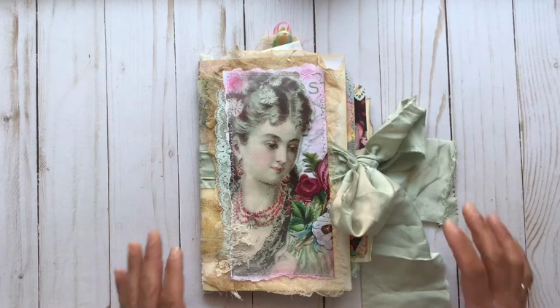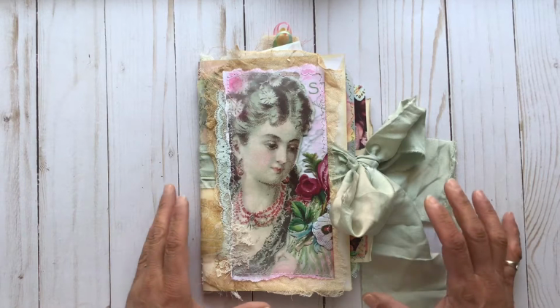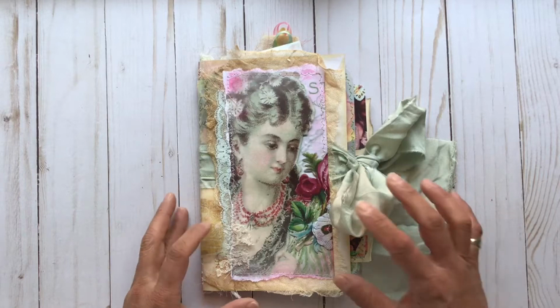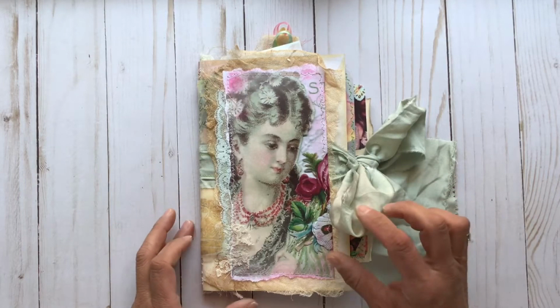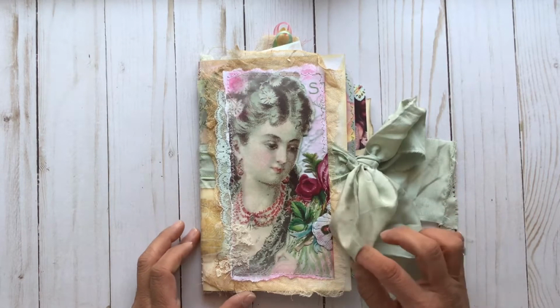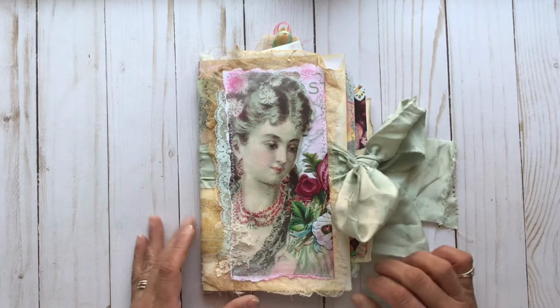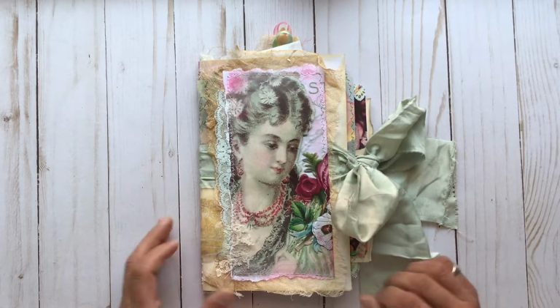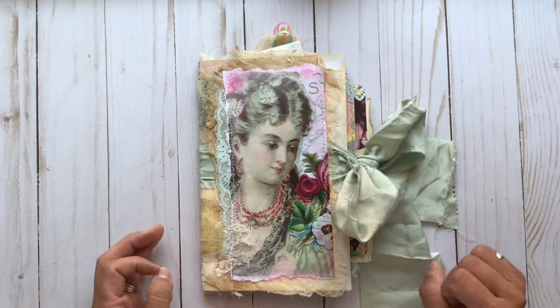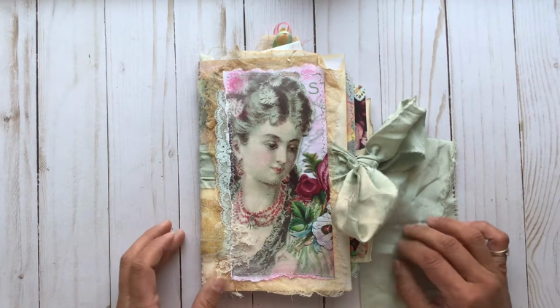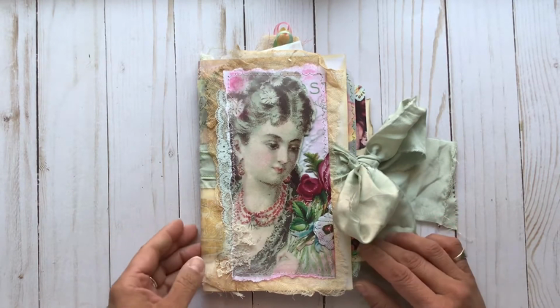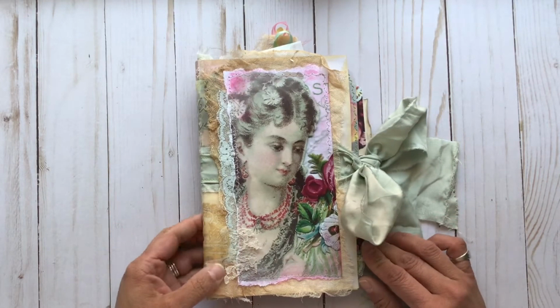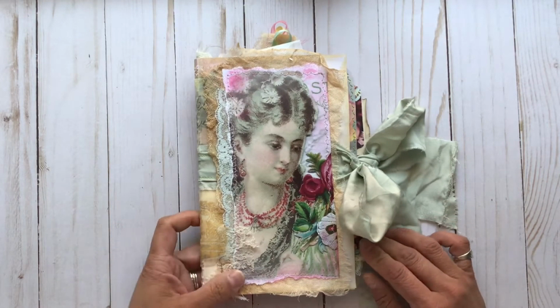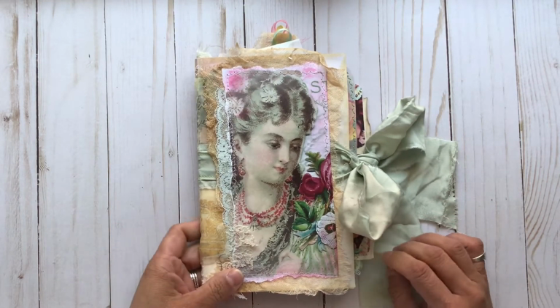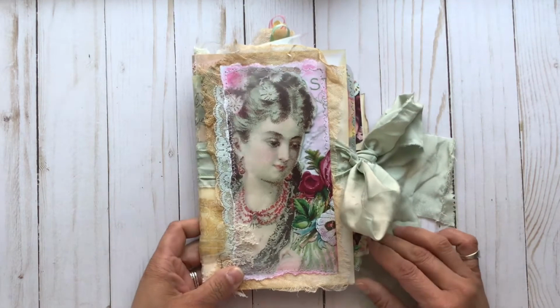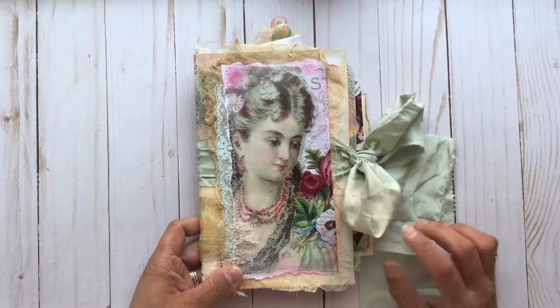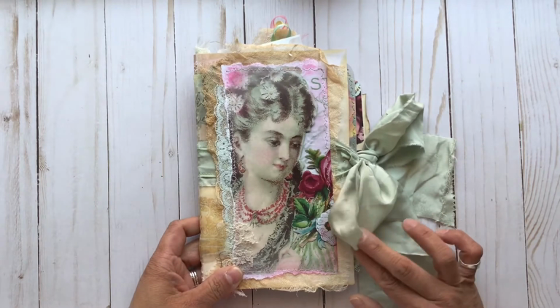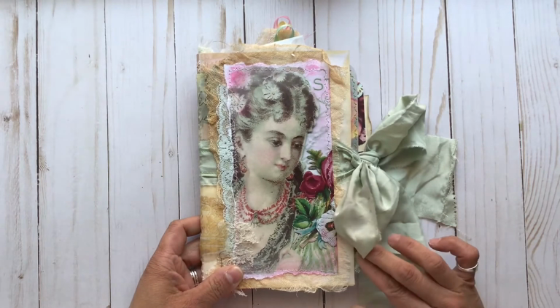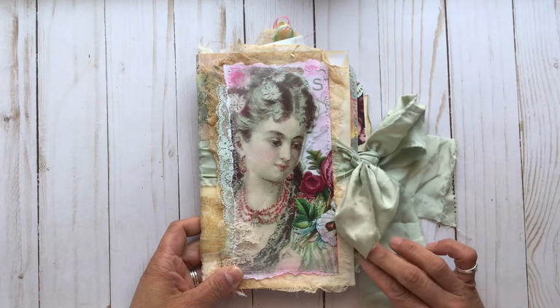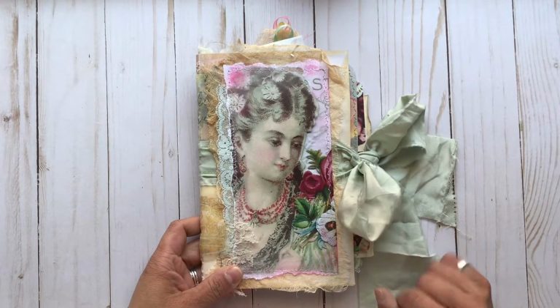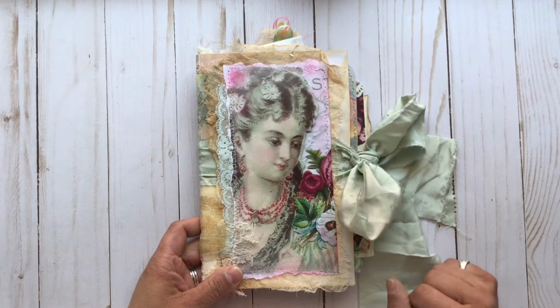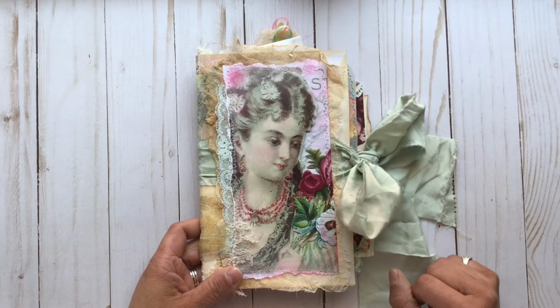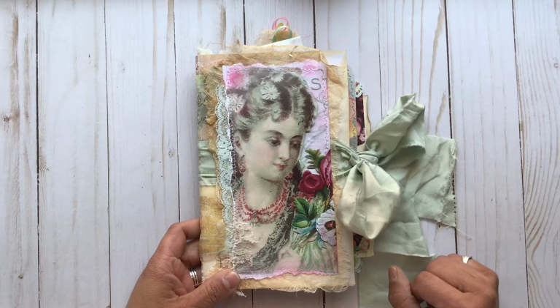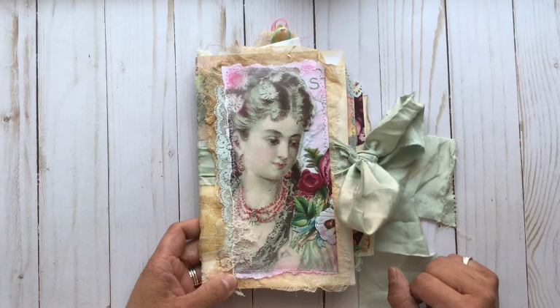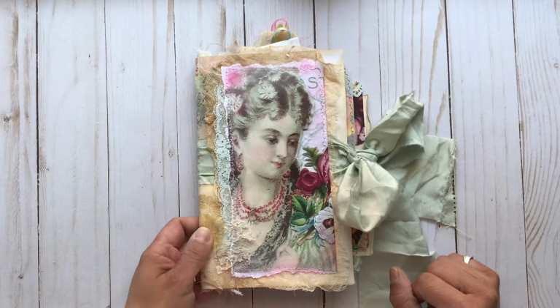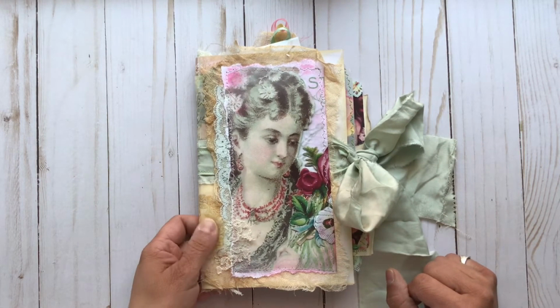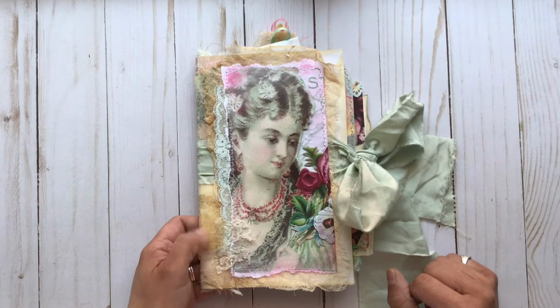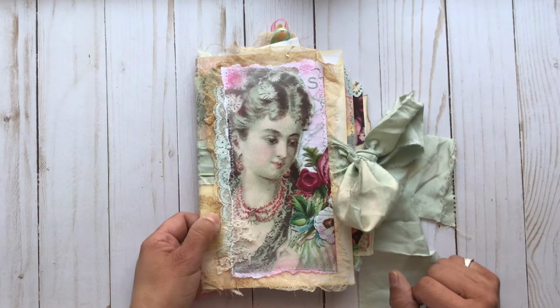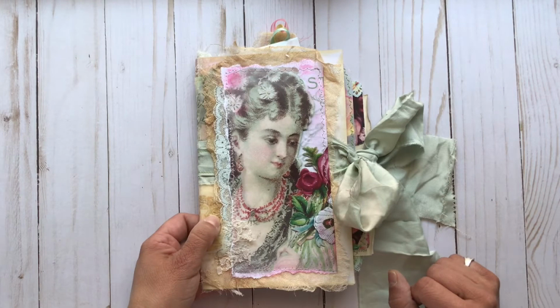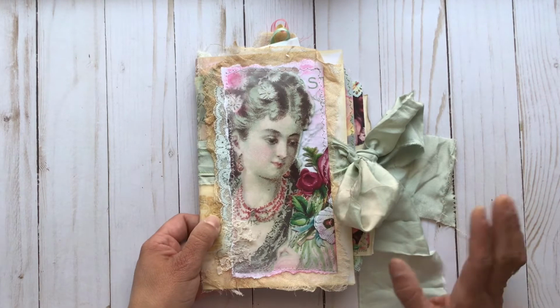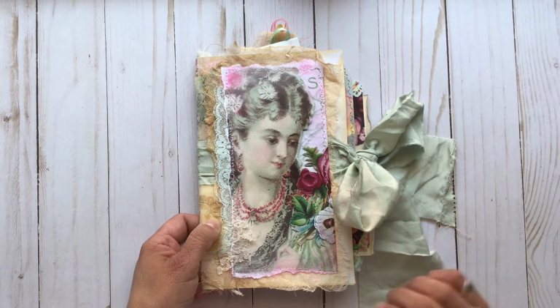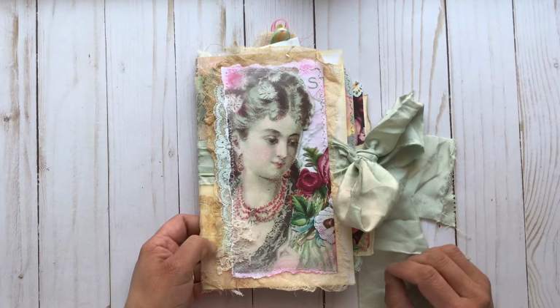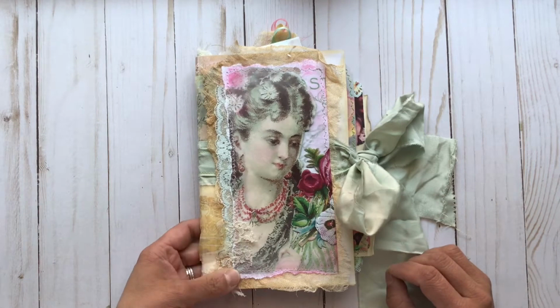Hello everyone, it's Maria with Angelfish Design and today I have a special project share for you. This was my design team project for Dear Julie Julie here on YouTube, and her Etsy shop information will be listed down below.